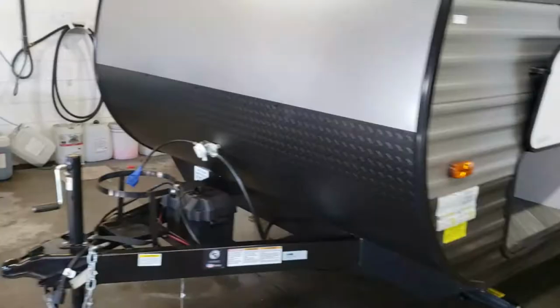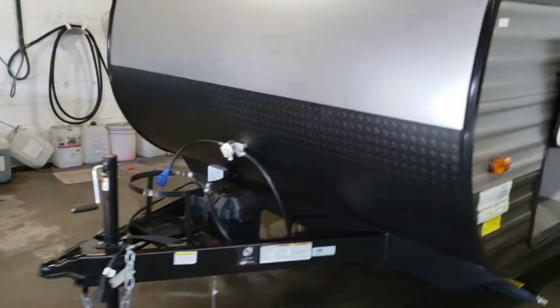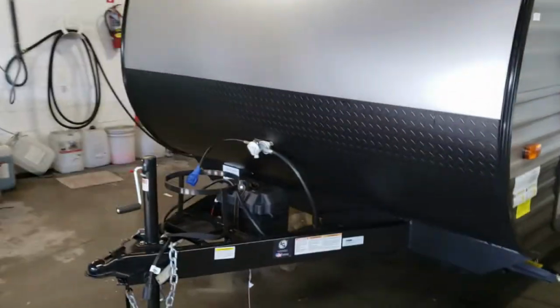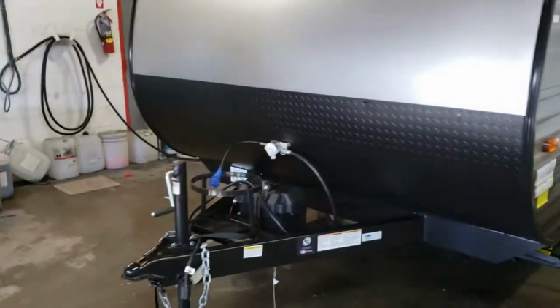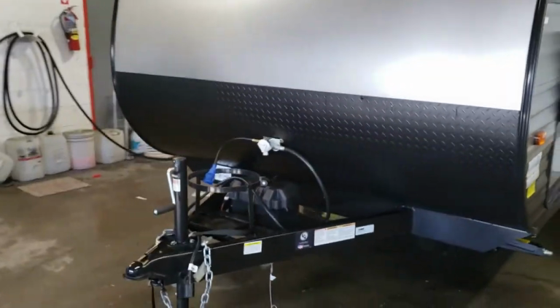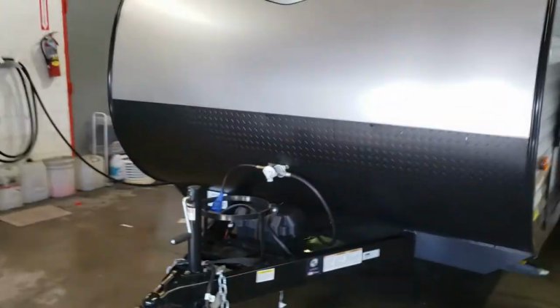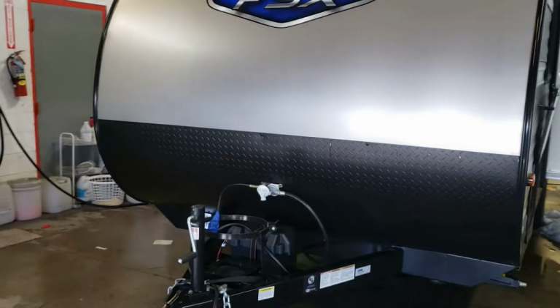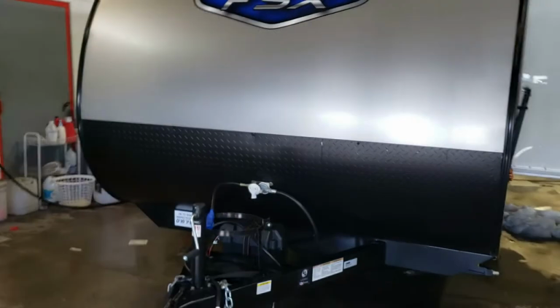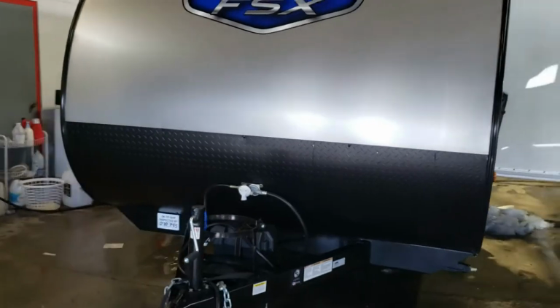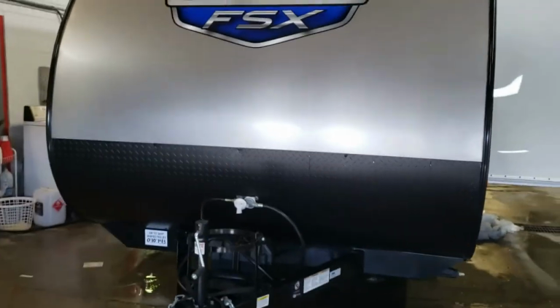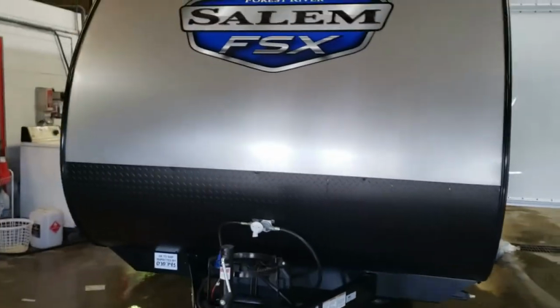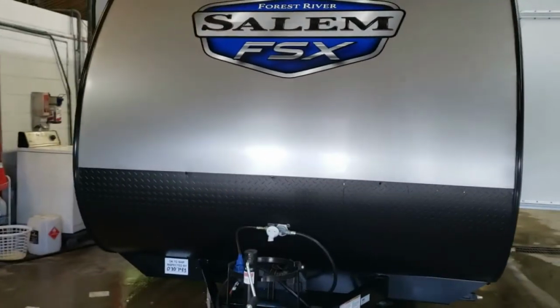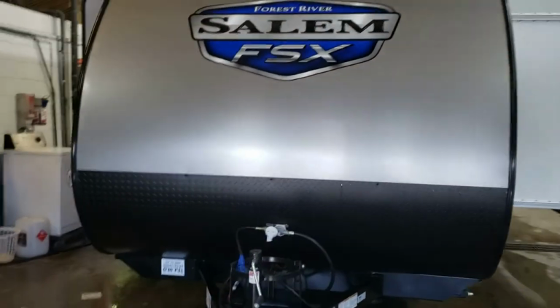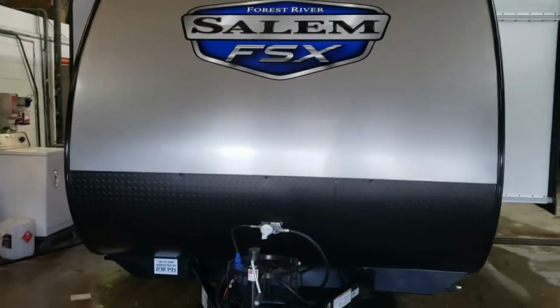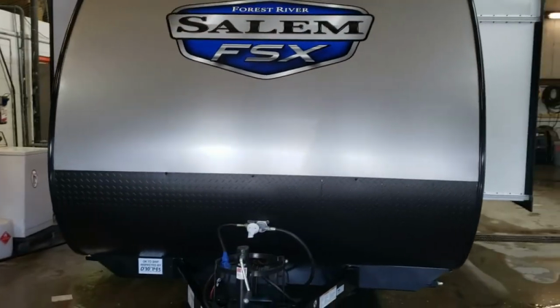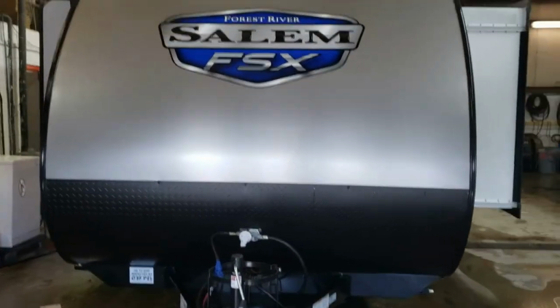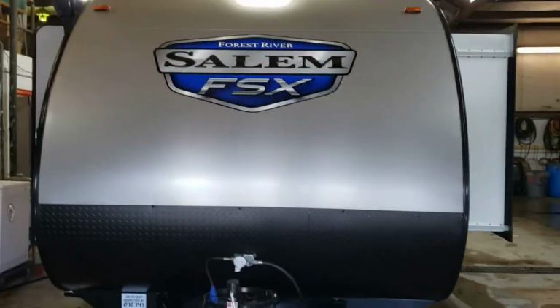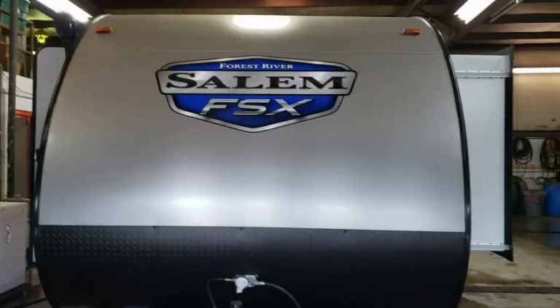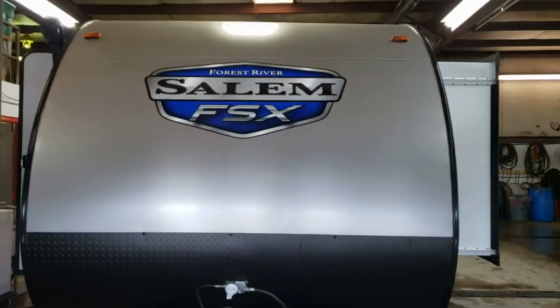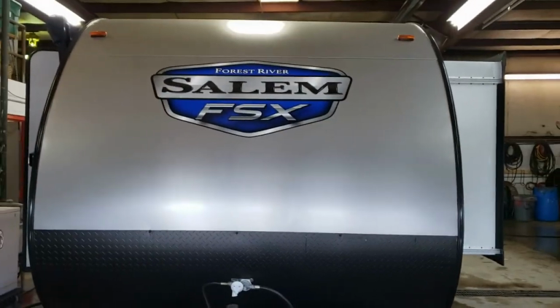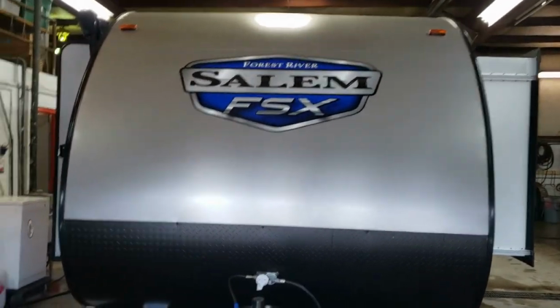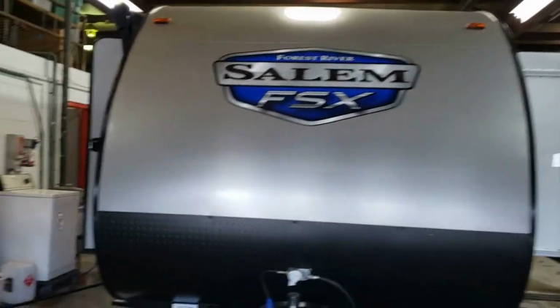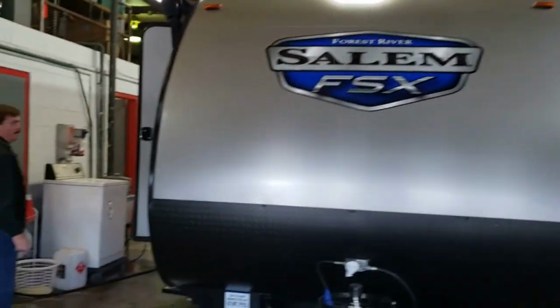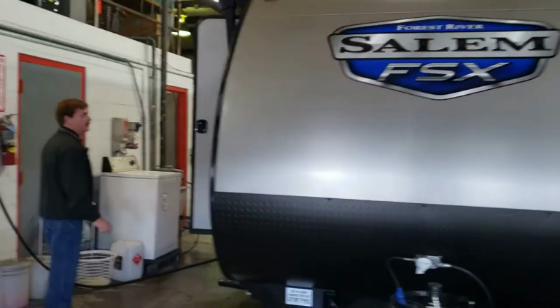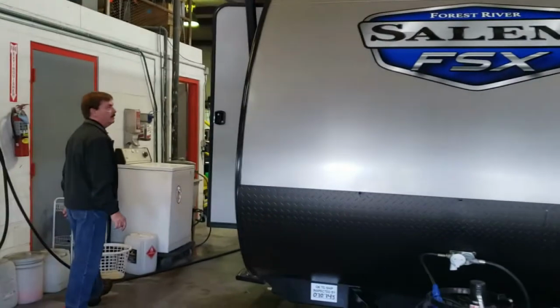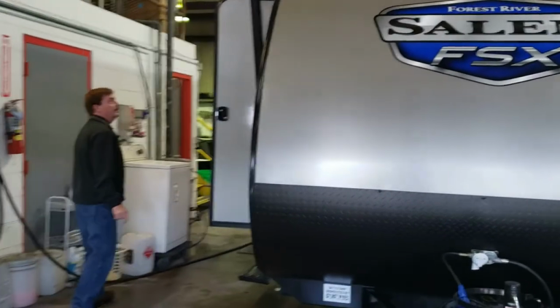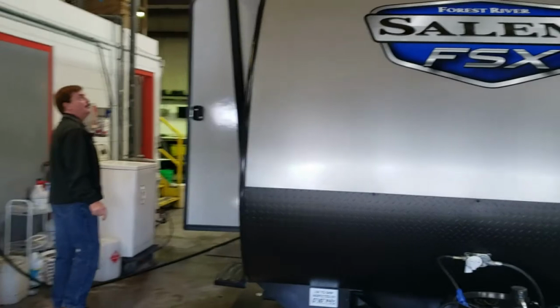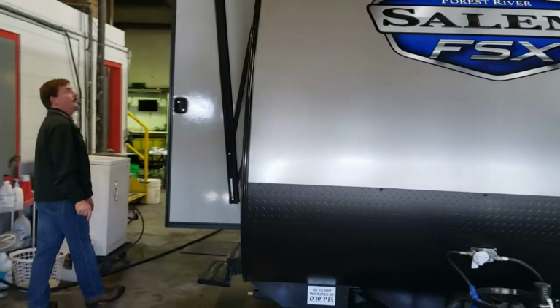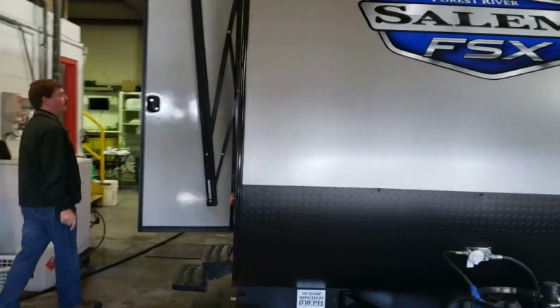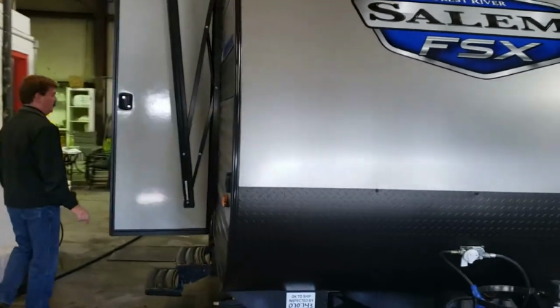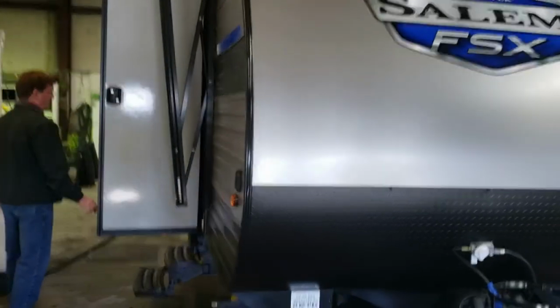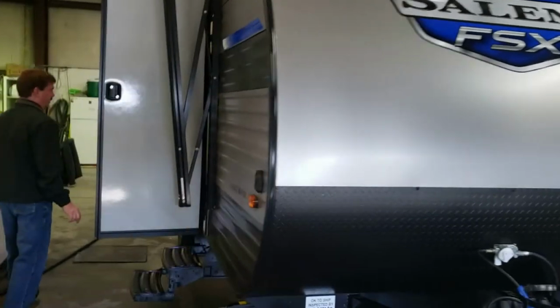We're going to show you the inside on this one. This is a 178 bunkhouse, 3,800 pounds. Come on in, folks, we'll show you the inside.